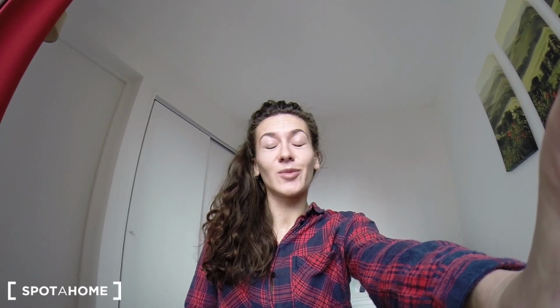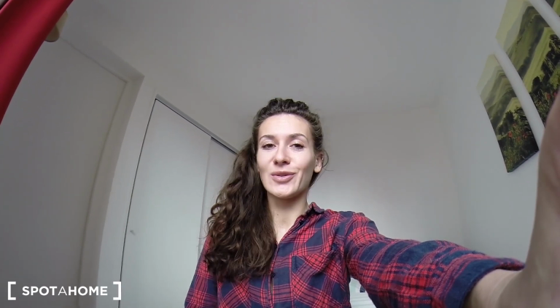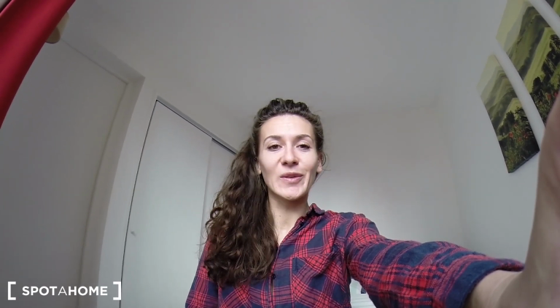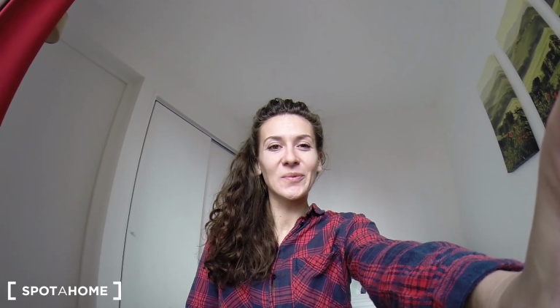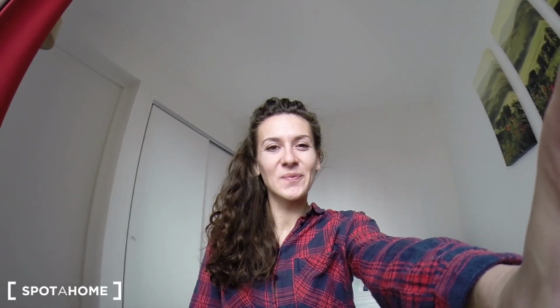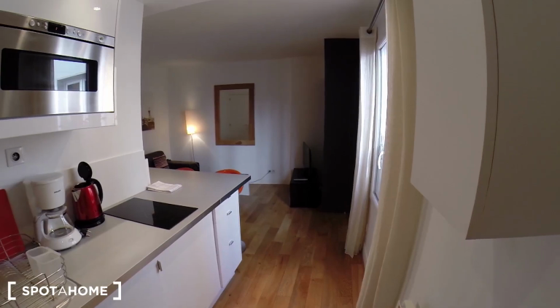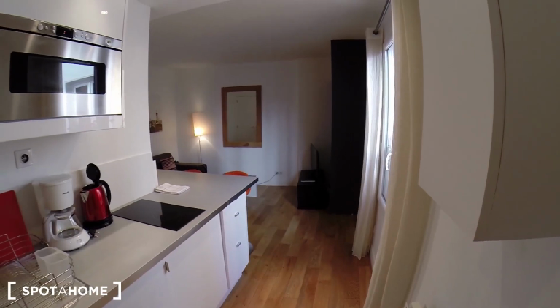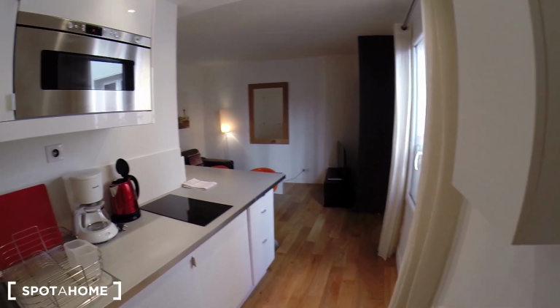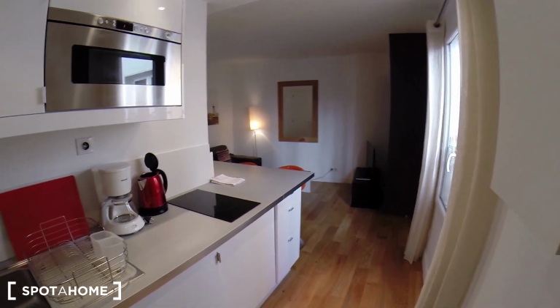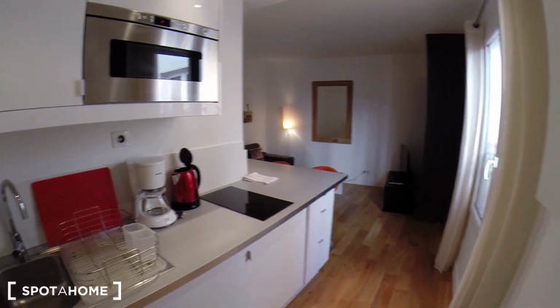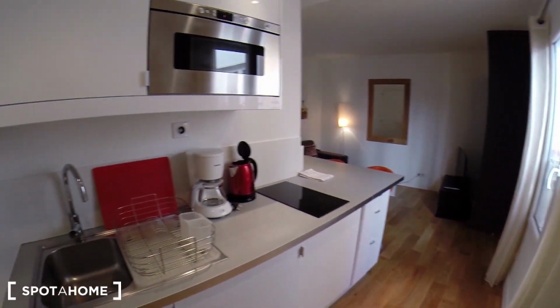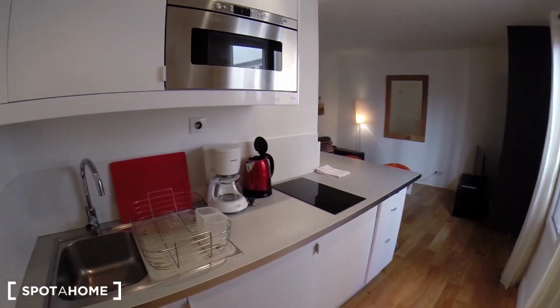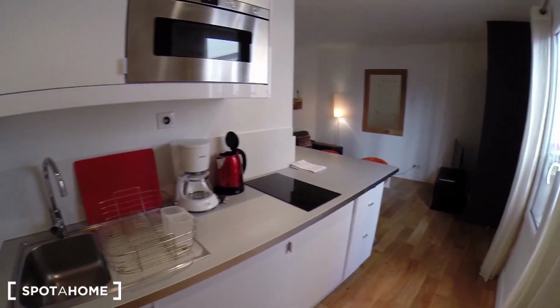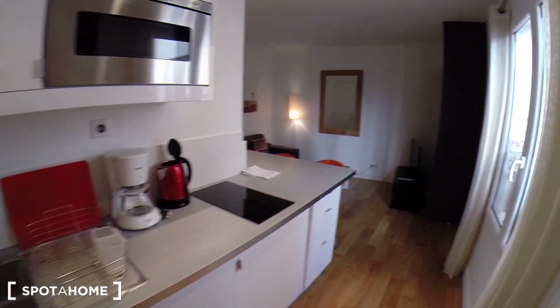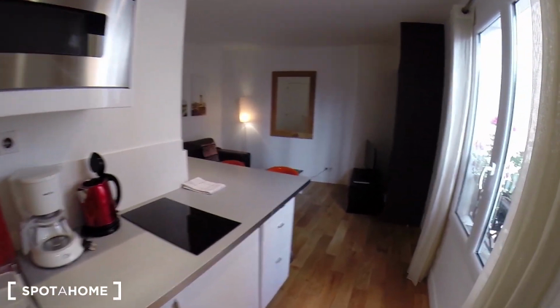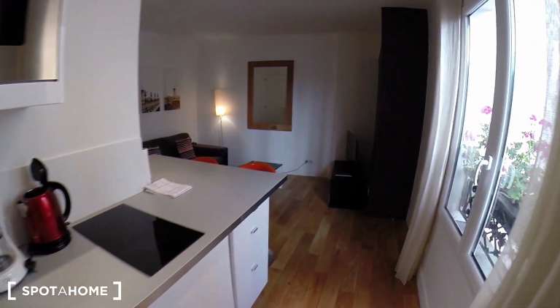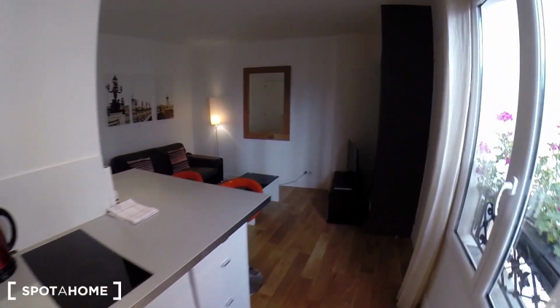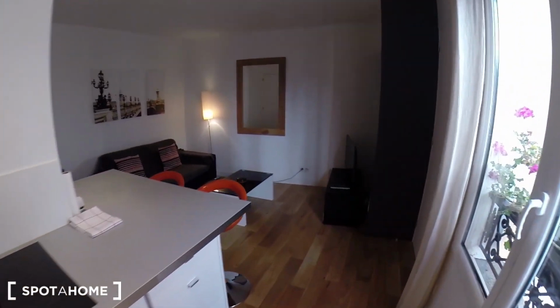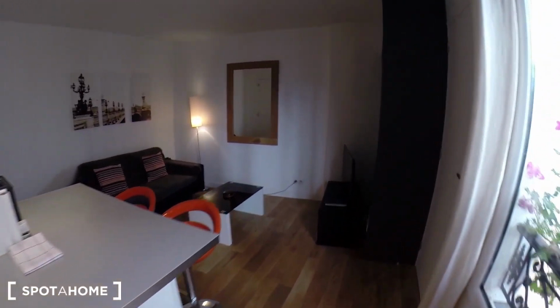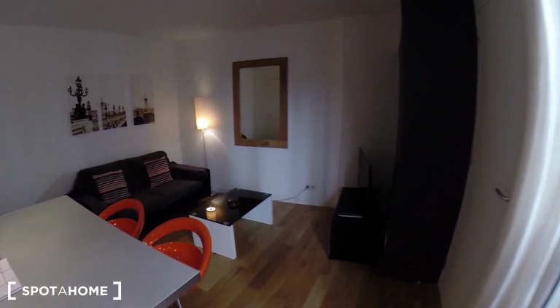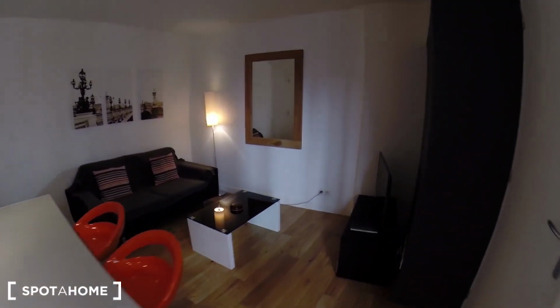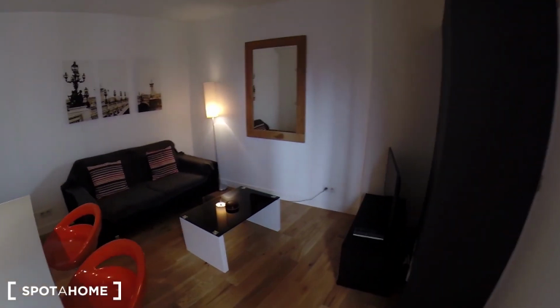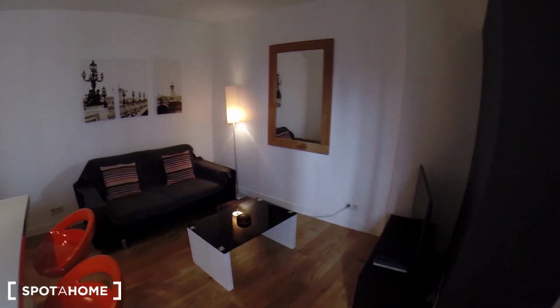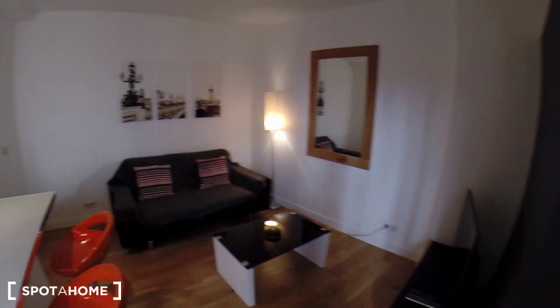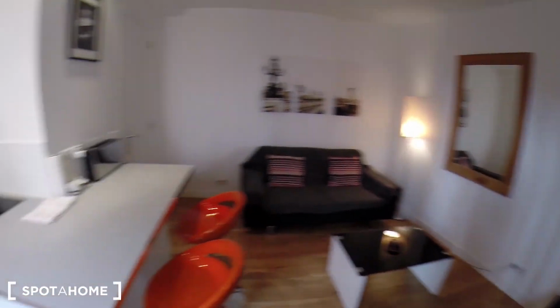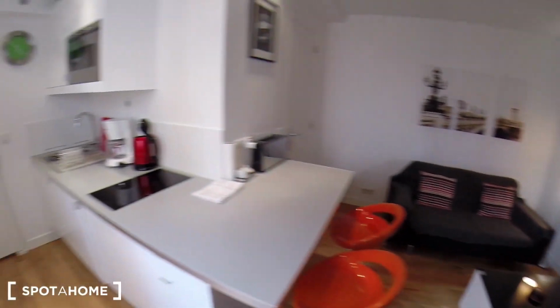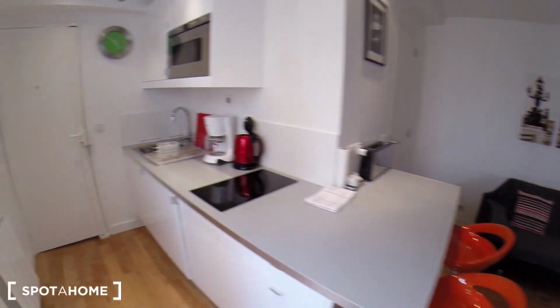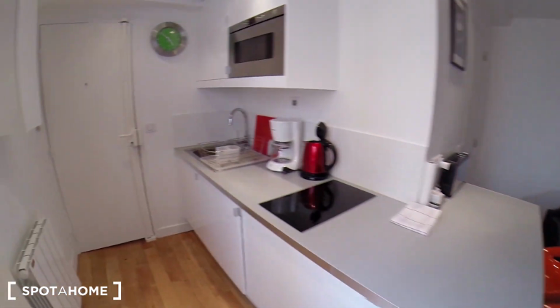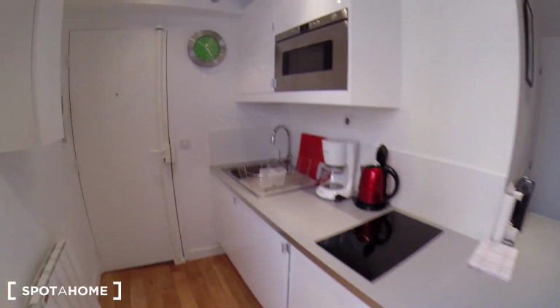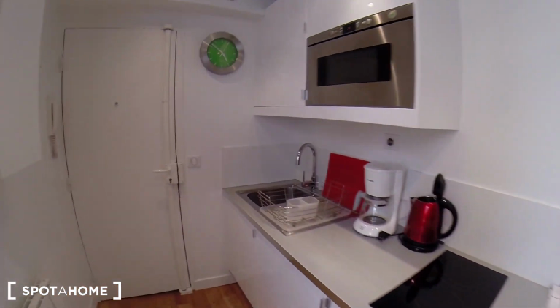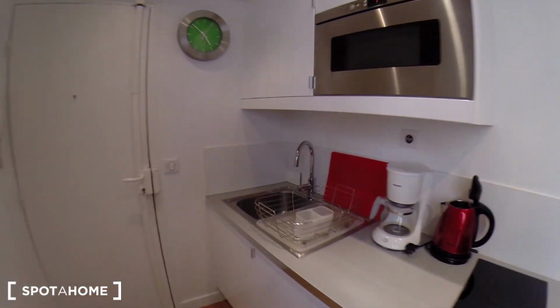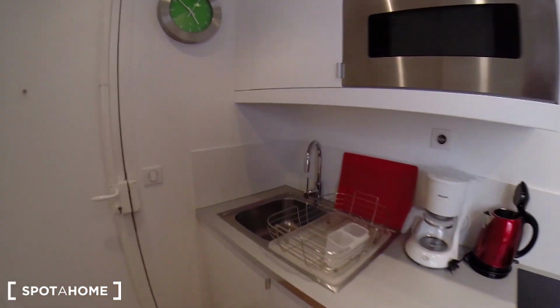I'm going to show you the apartment. When you enter the apartment, you enter into the main room, which is the living room and the kitchen. Let's start by the kitchen corner.